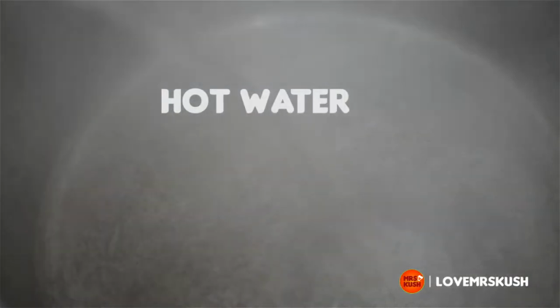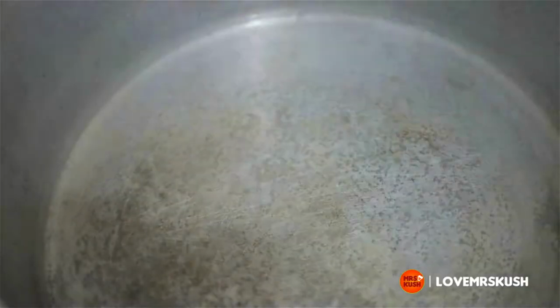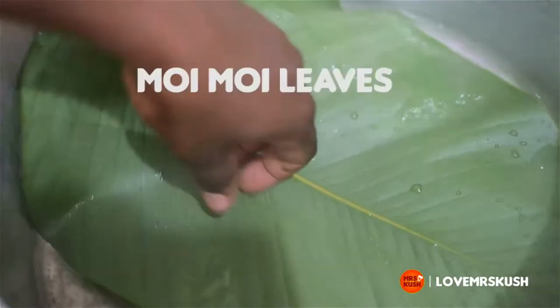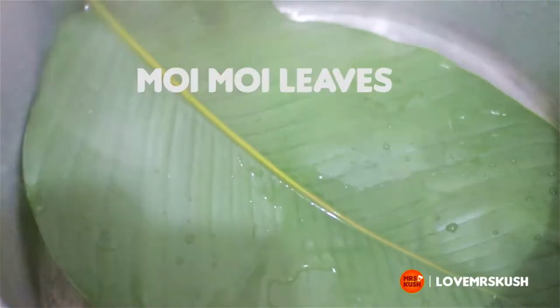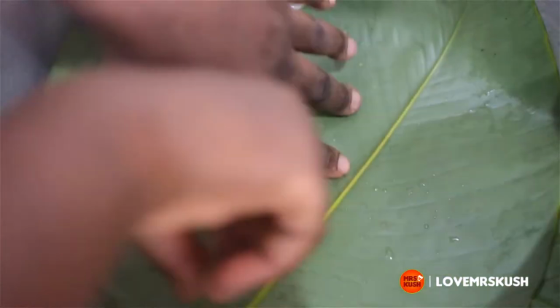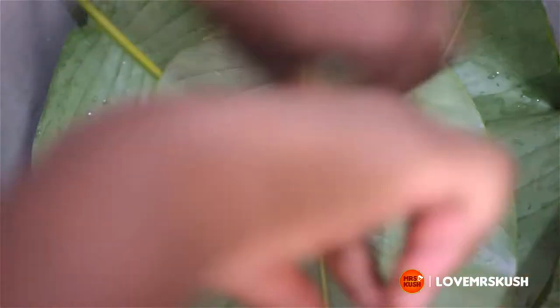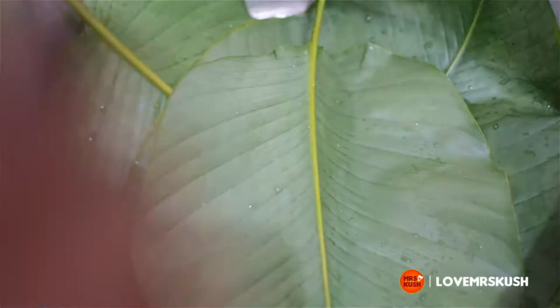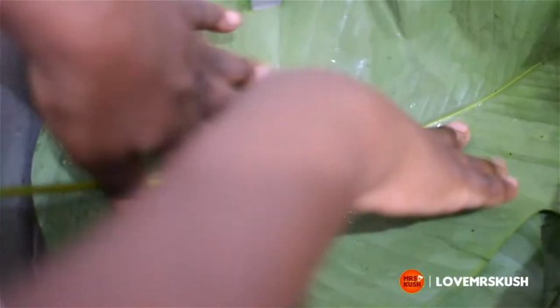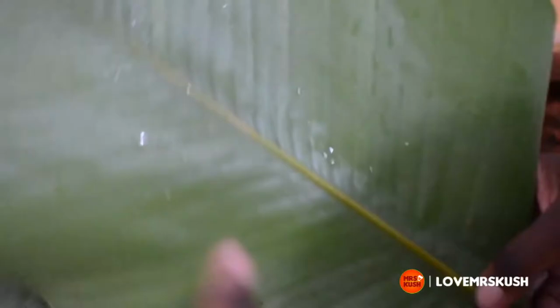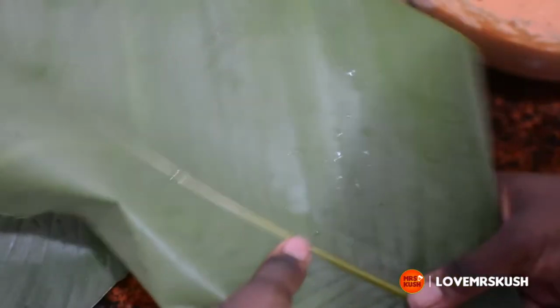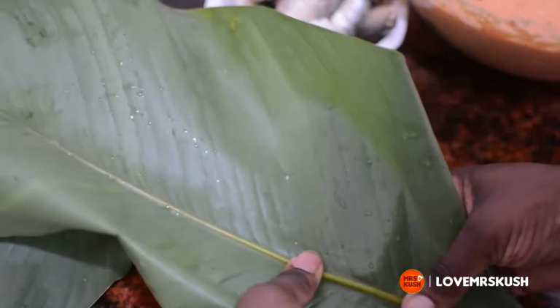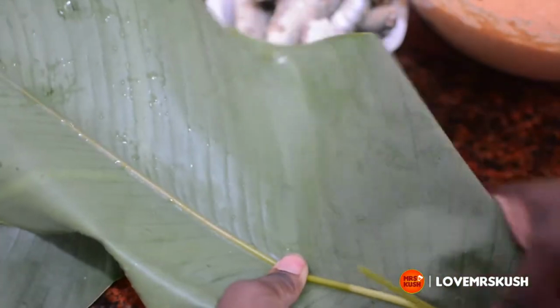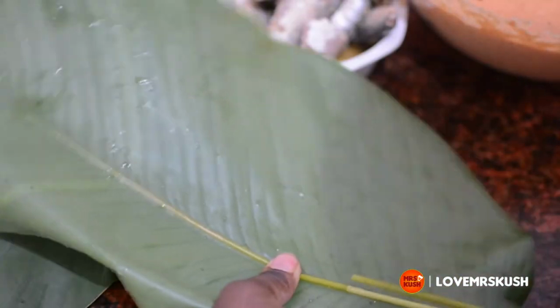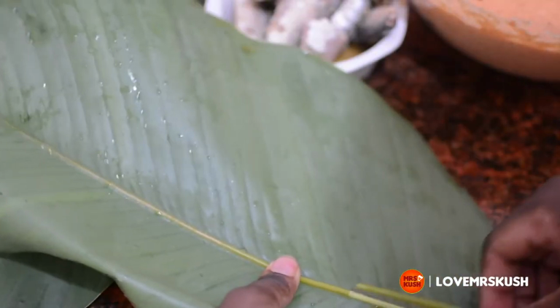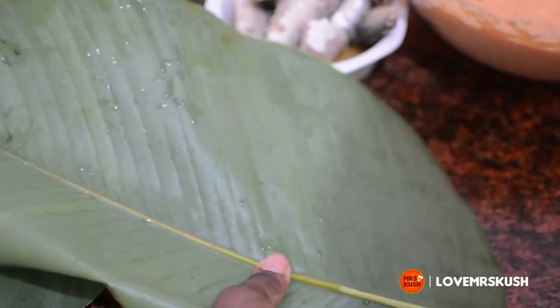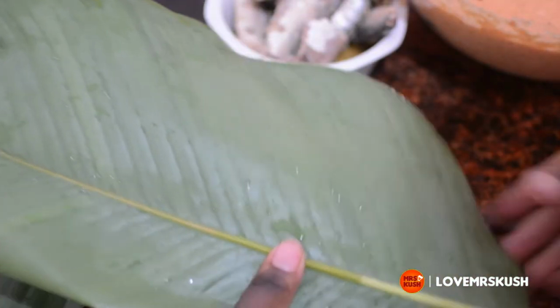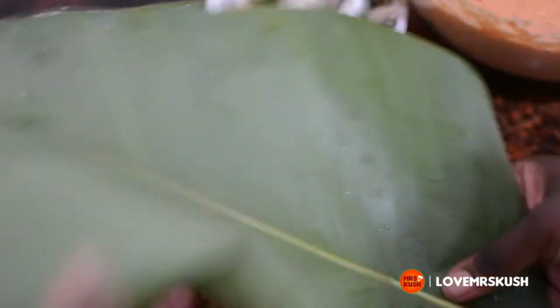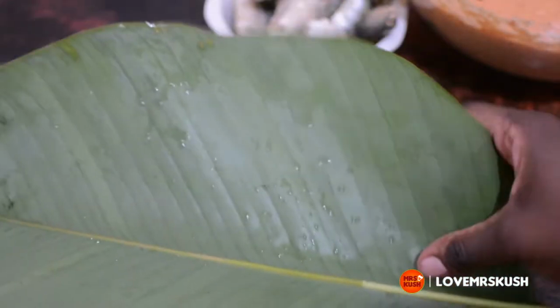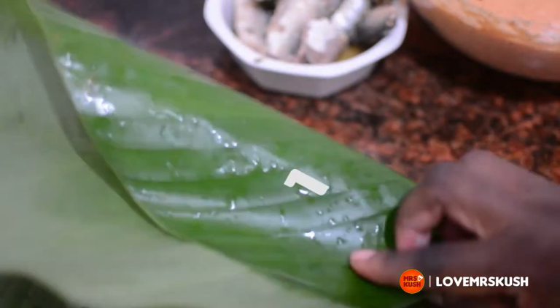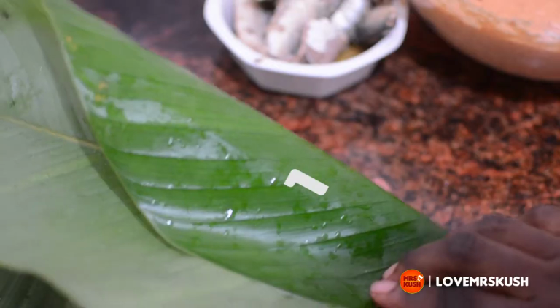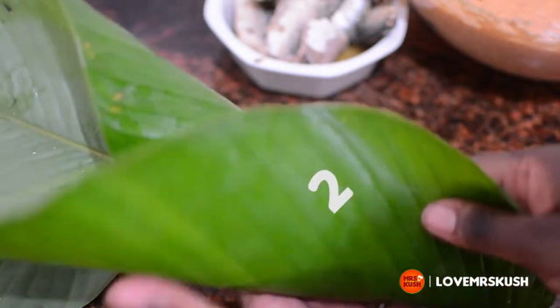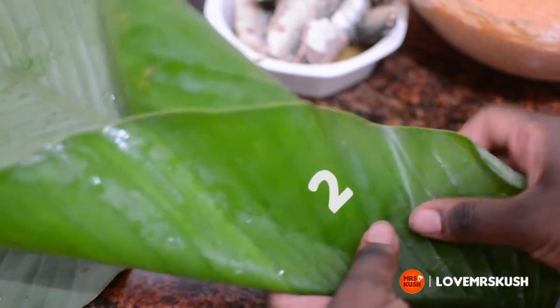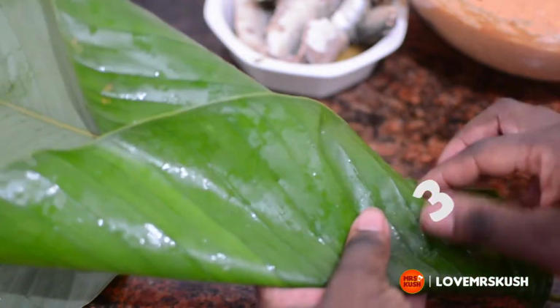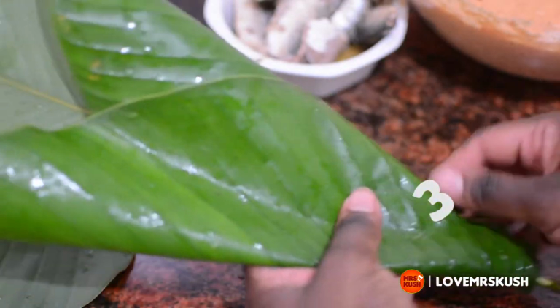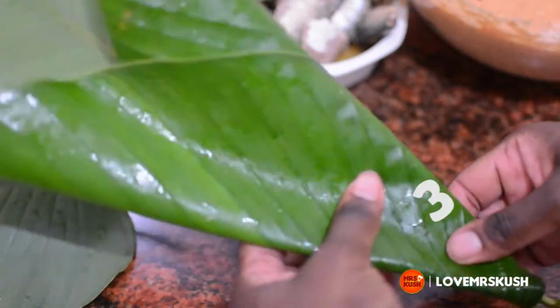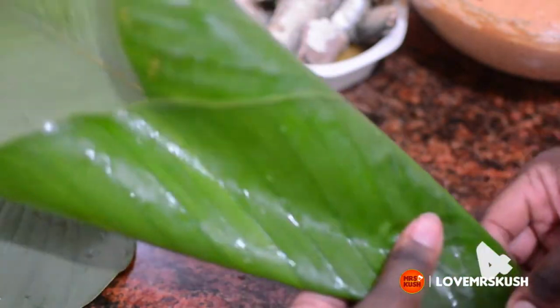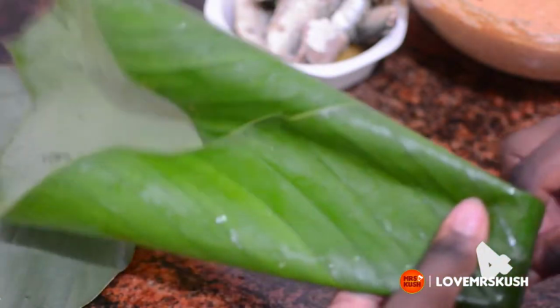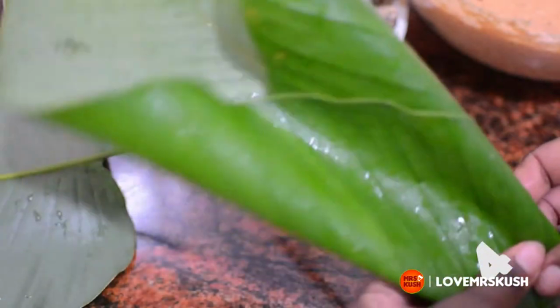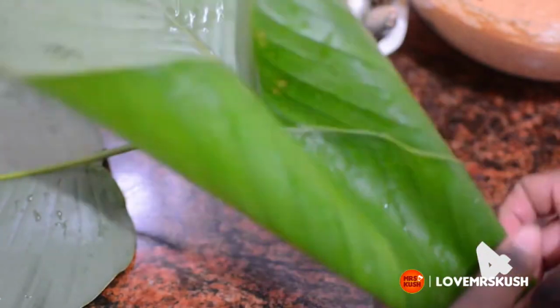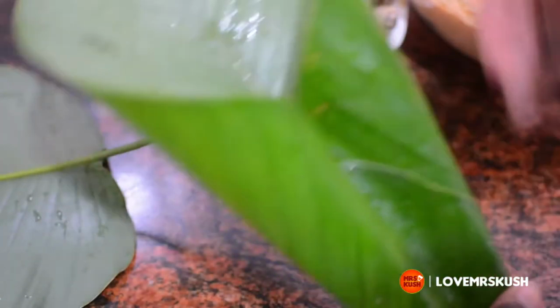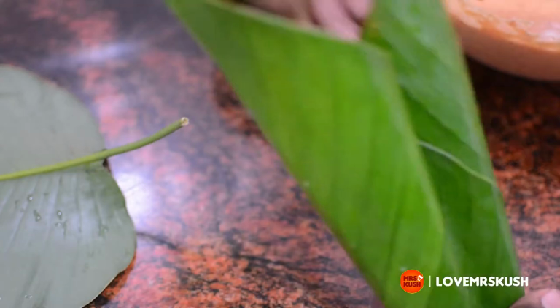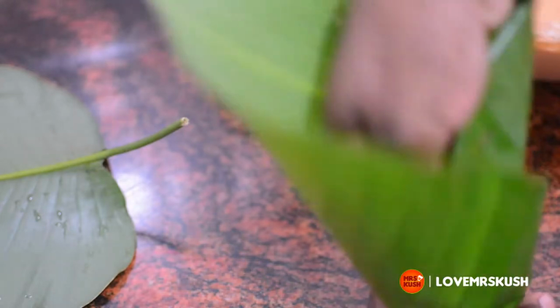Then I do something called the 1-2-3-4 formation. Every time I wrap moi moi I always count 1-2-3-4 in my head — that's just what I do. Anyway, you pour your batter into the cone-like structure of the moi moi leaves.